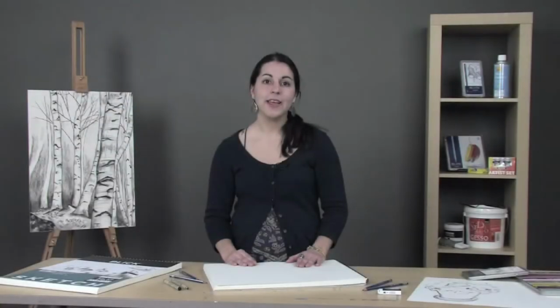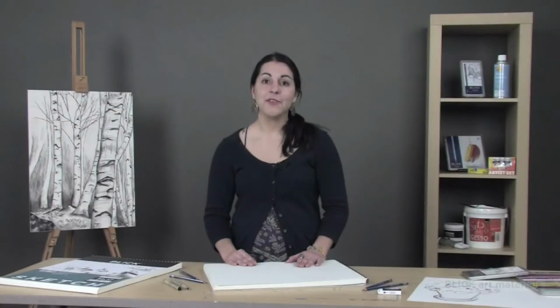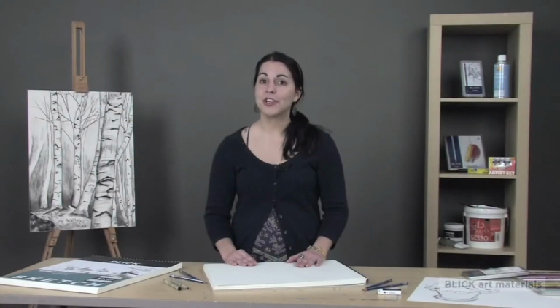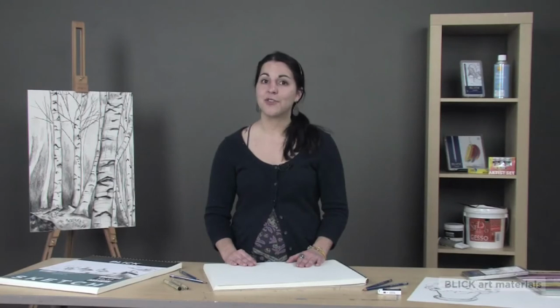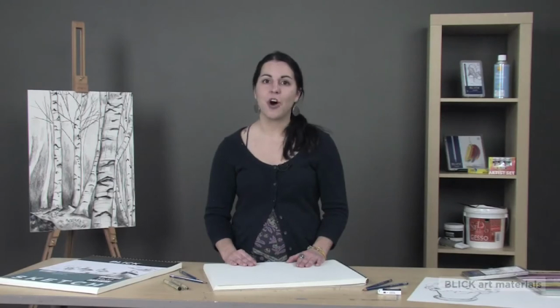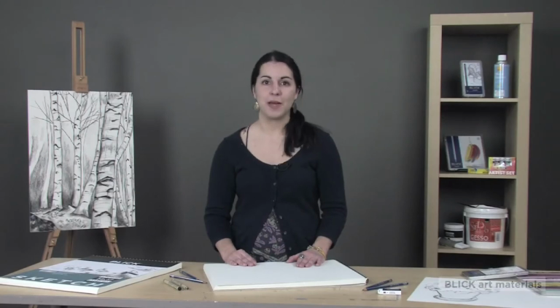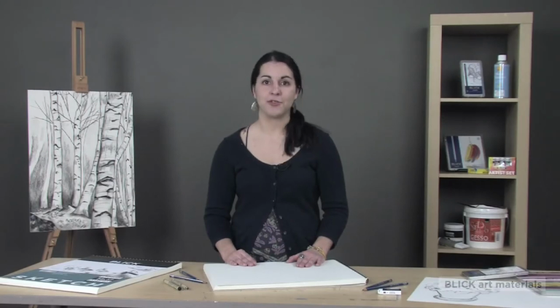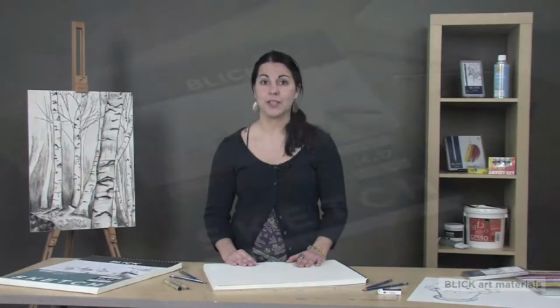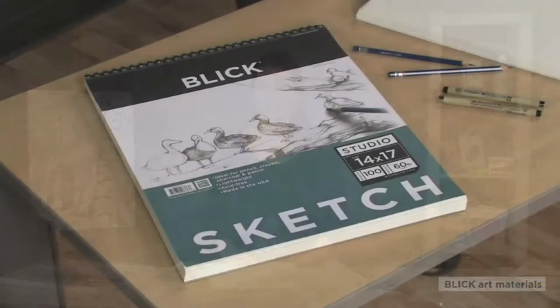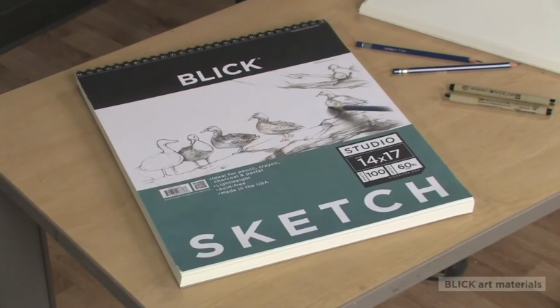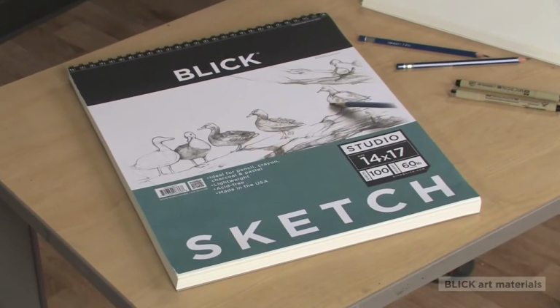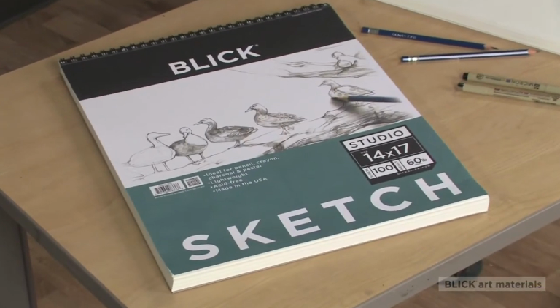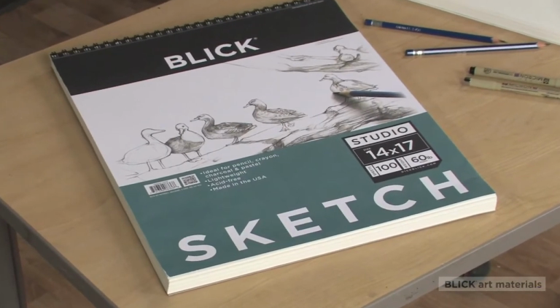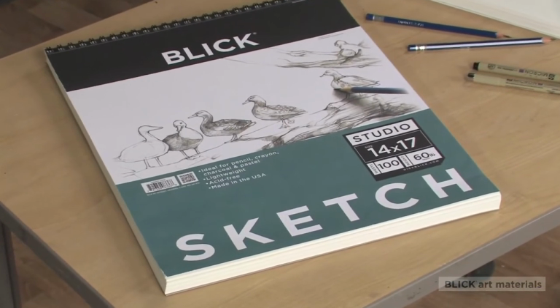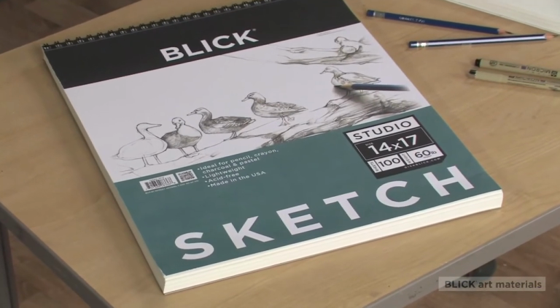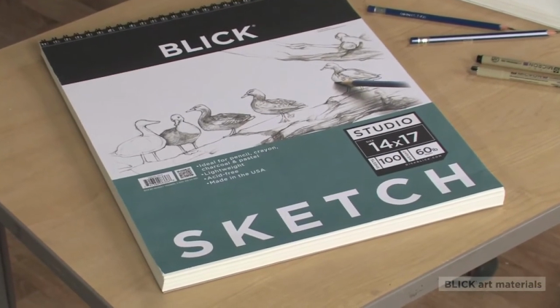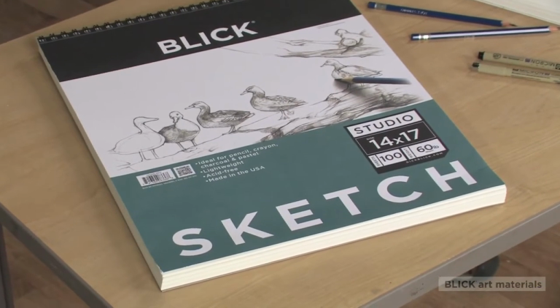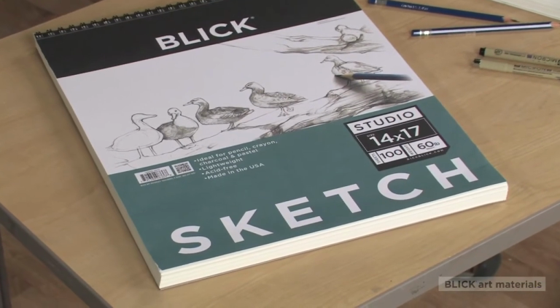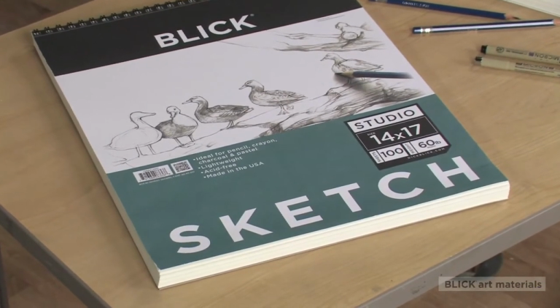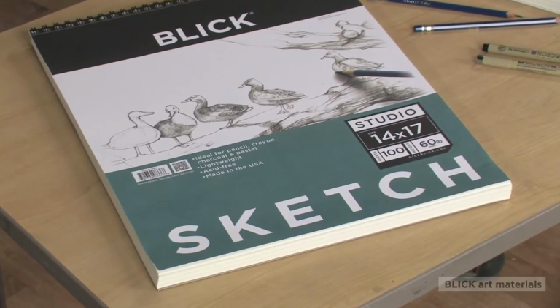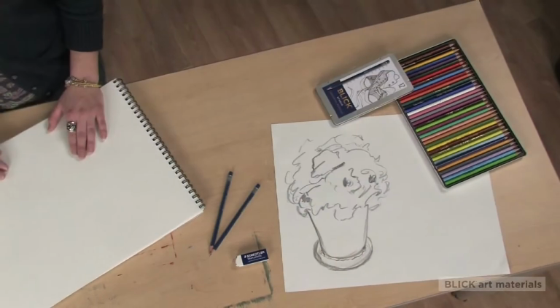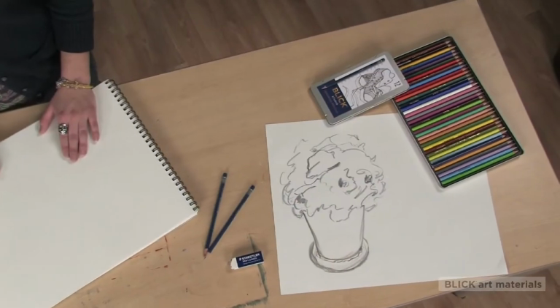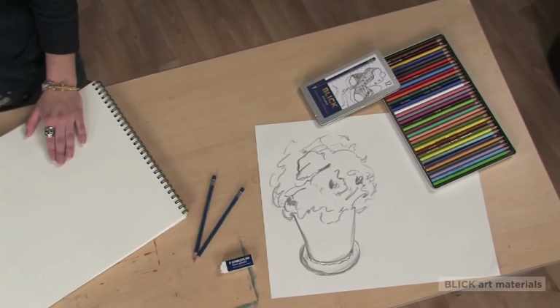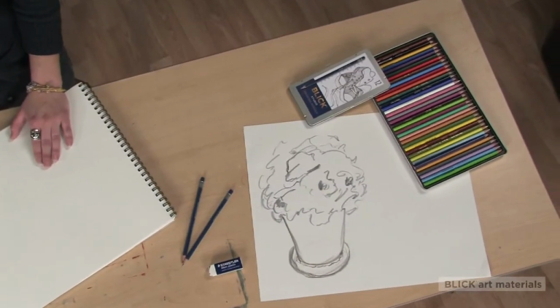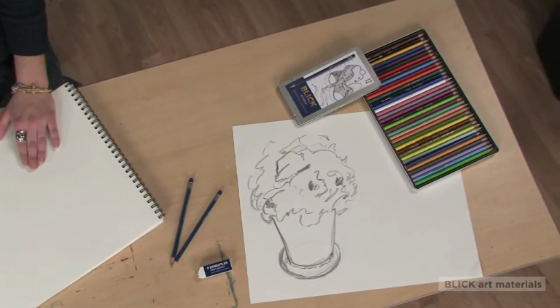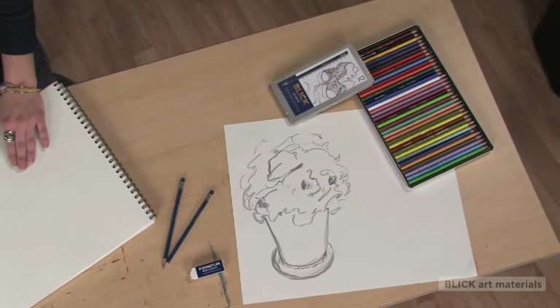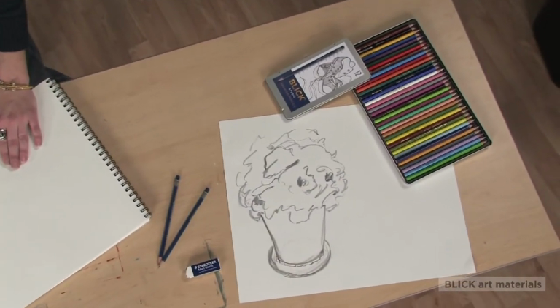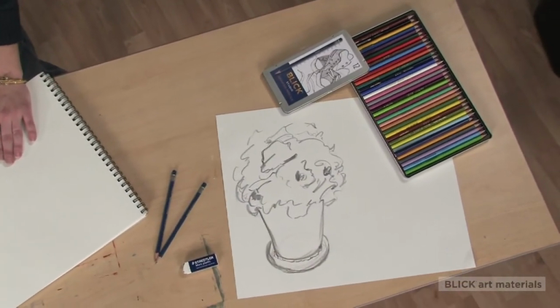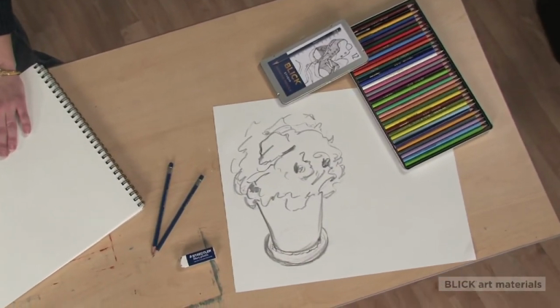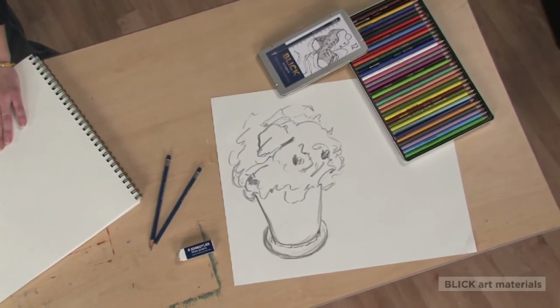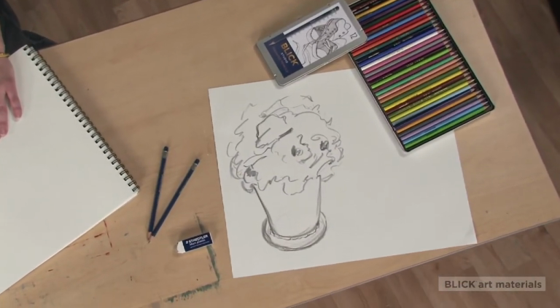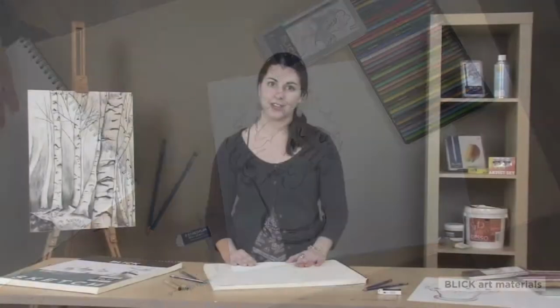If you are looking for a quality paper for quick sketches, studies, or practicing techniques, Blick Studio Sketch Pads are an economical choice for both beginning and experienced artists.